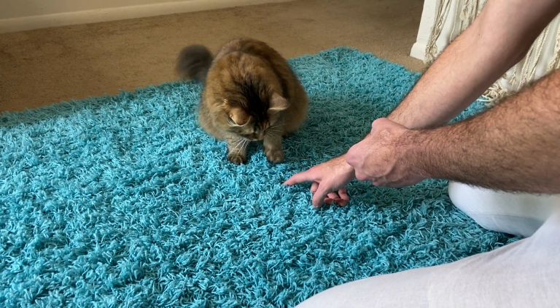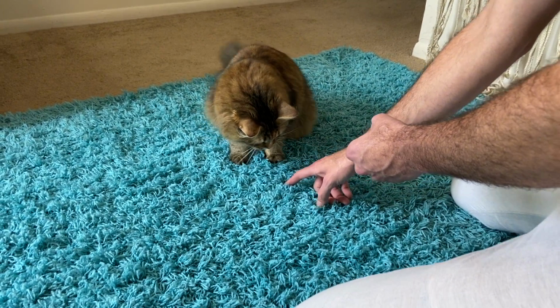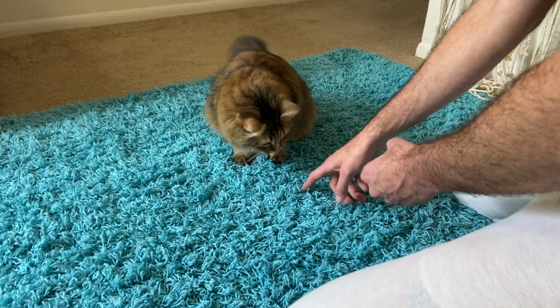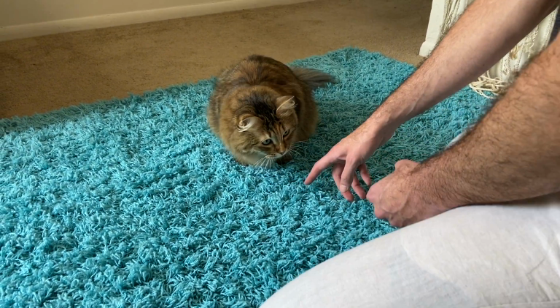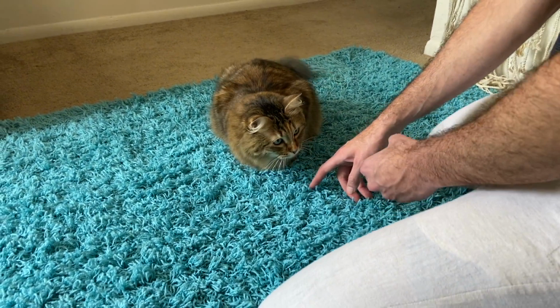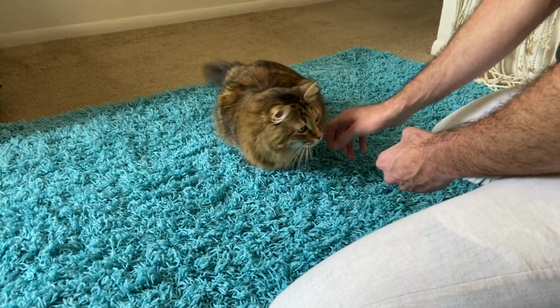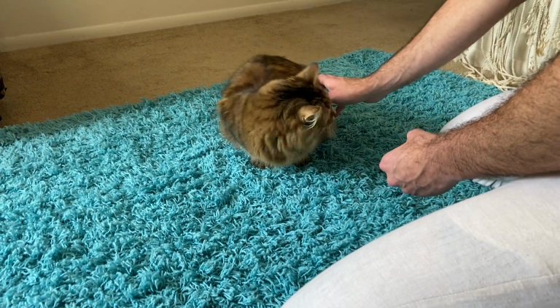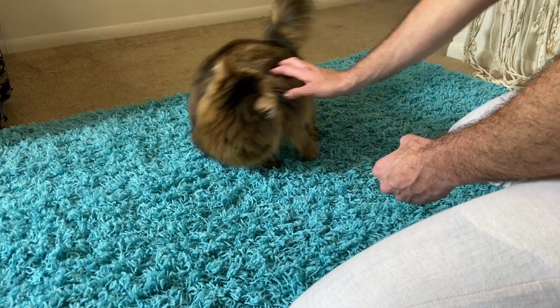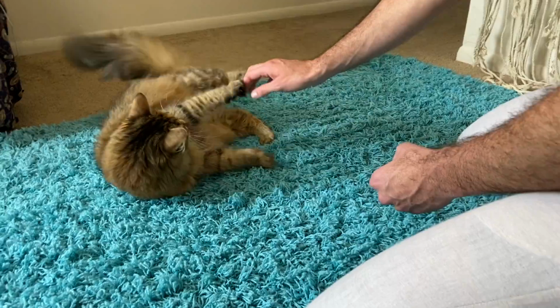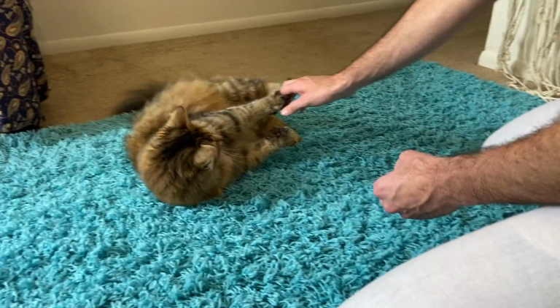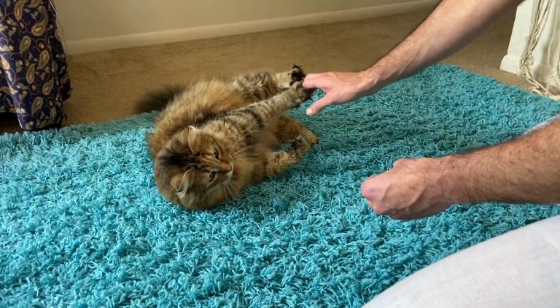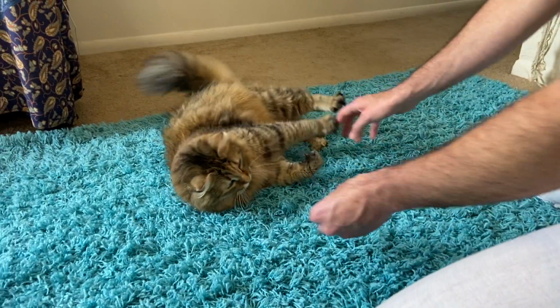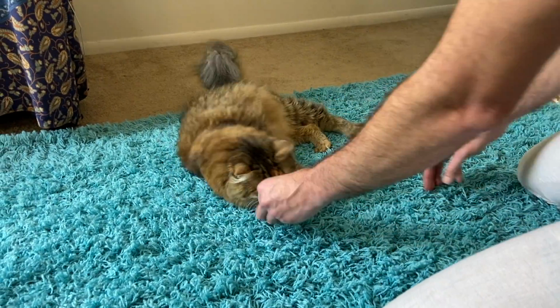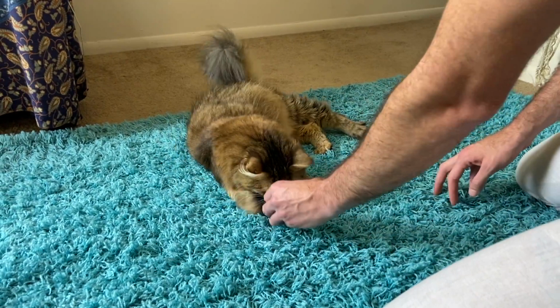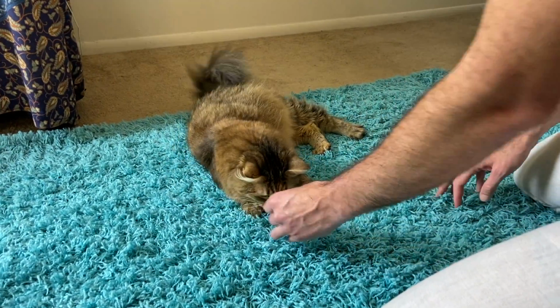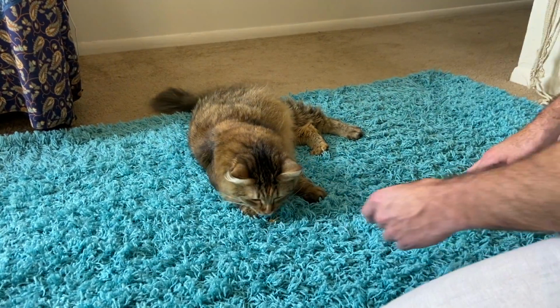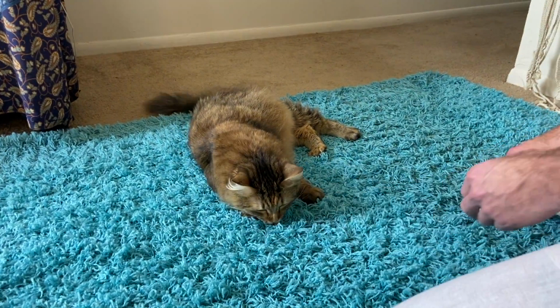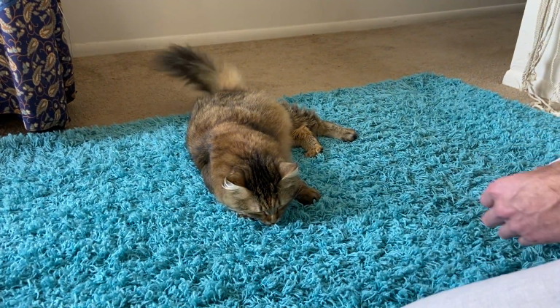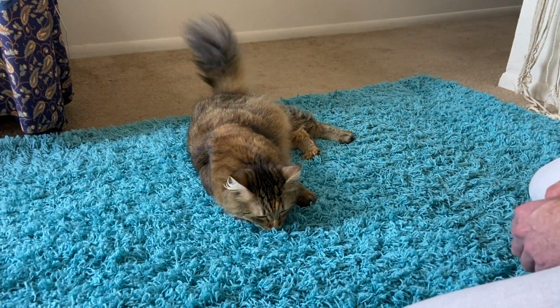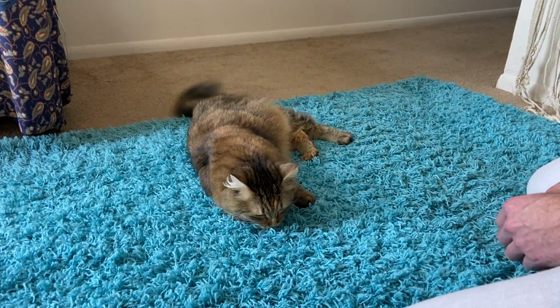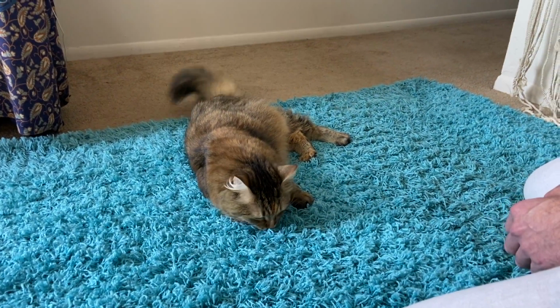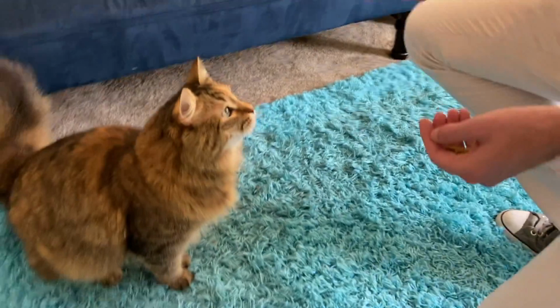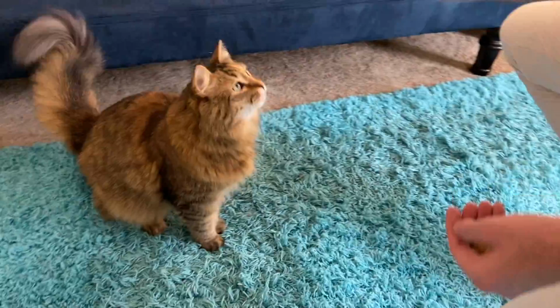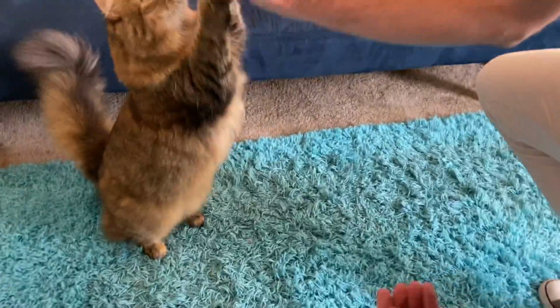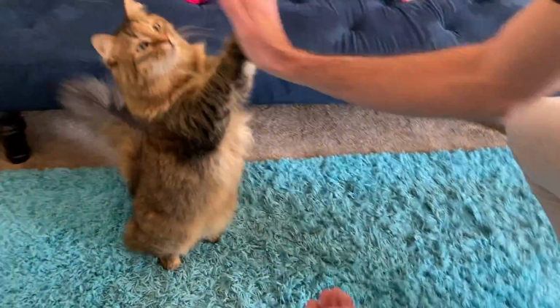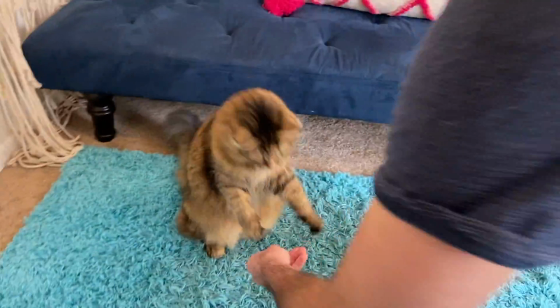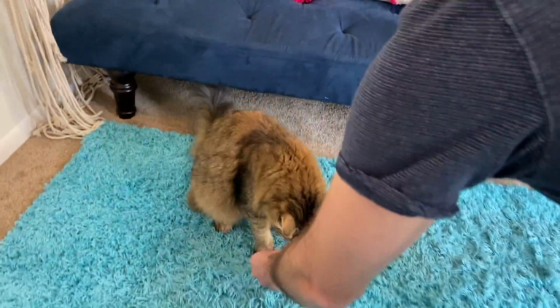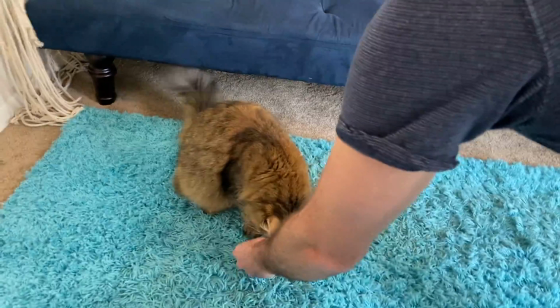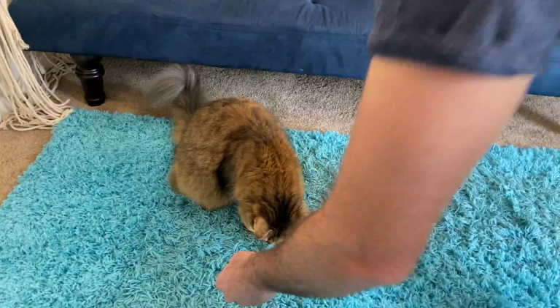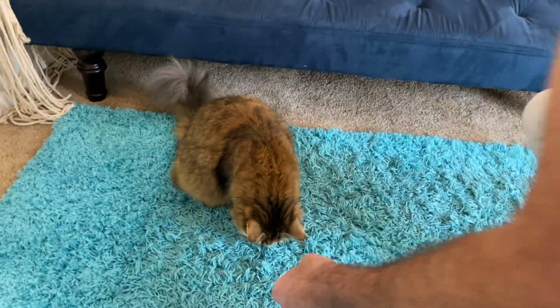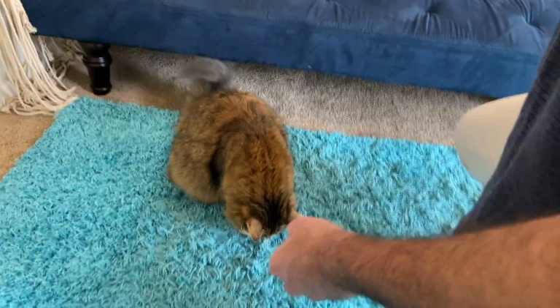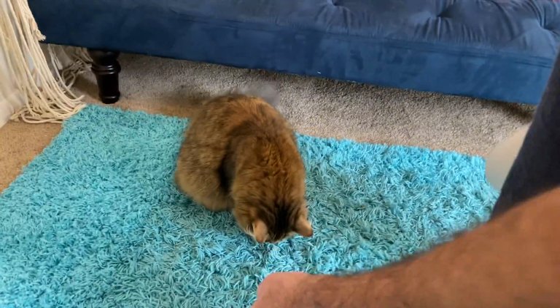By giving the command Roll while physically moving her into the position, over time Sherlock eventually learned to associate the flopped laying position with the command.